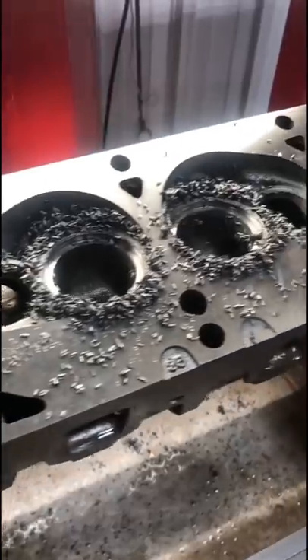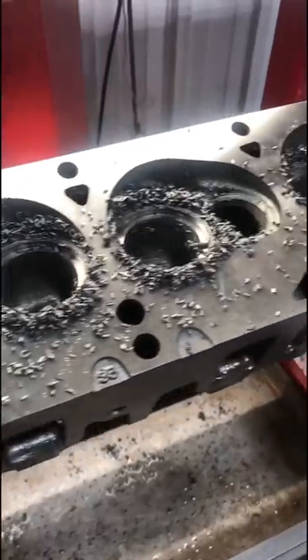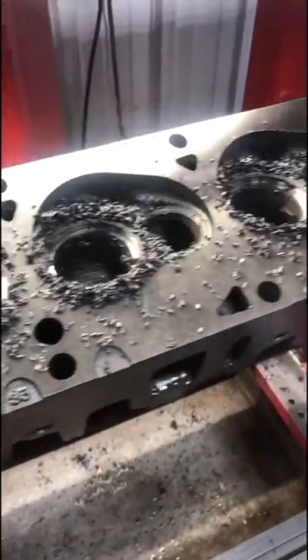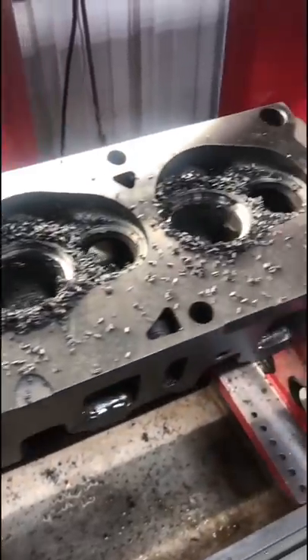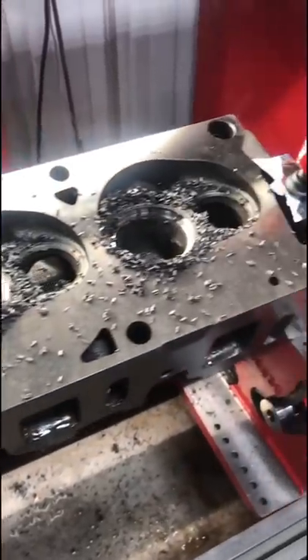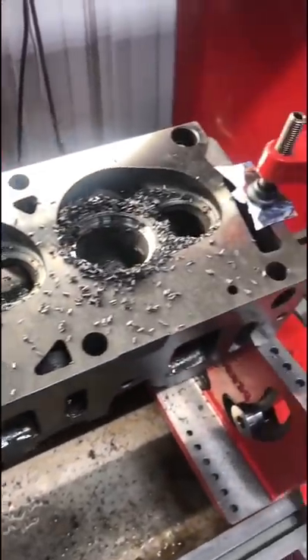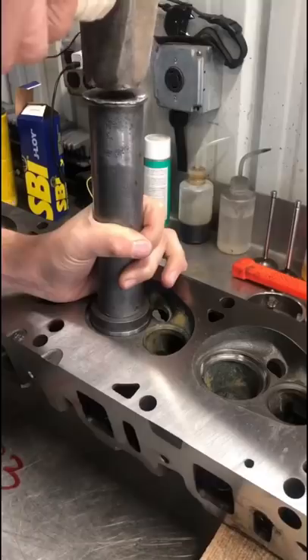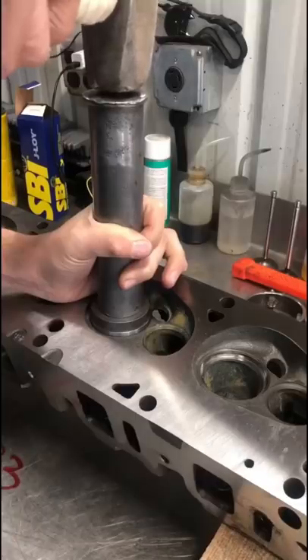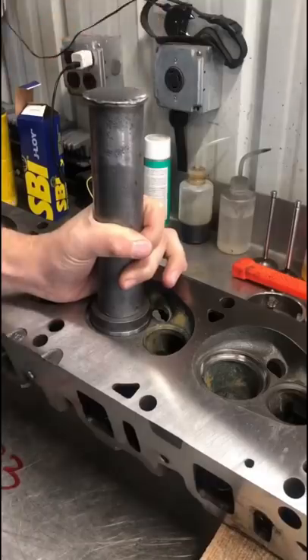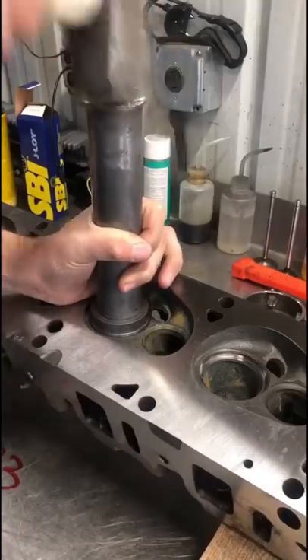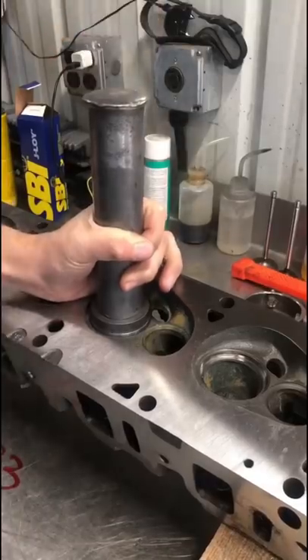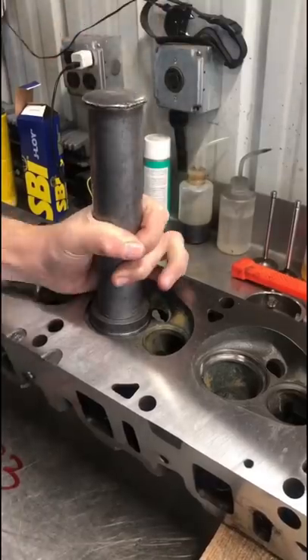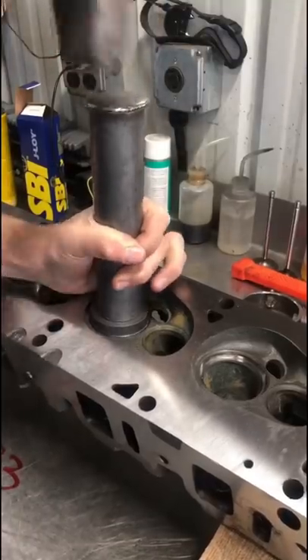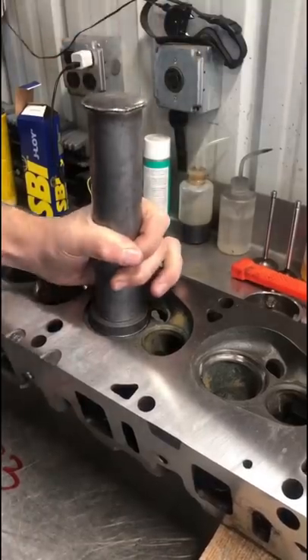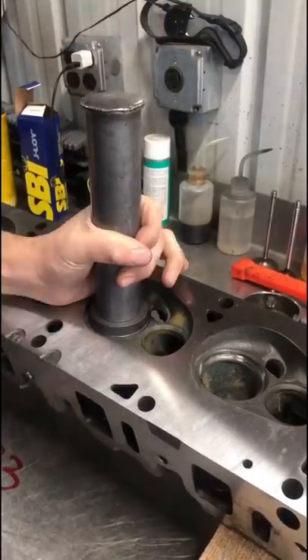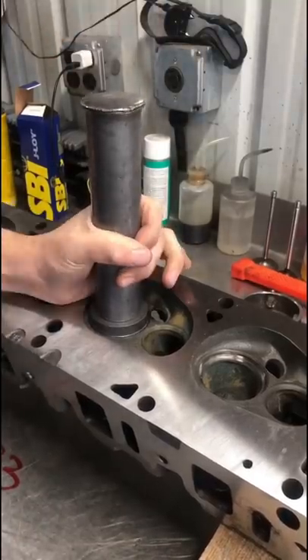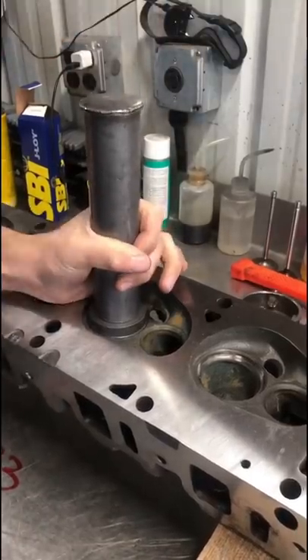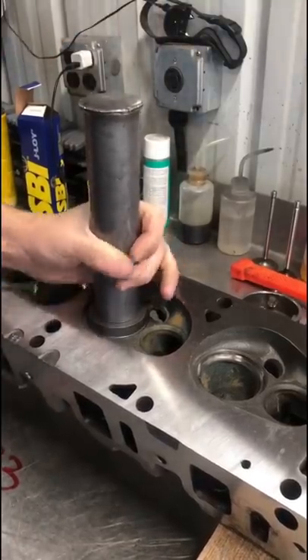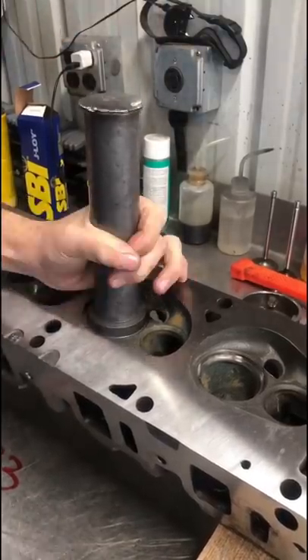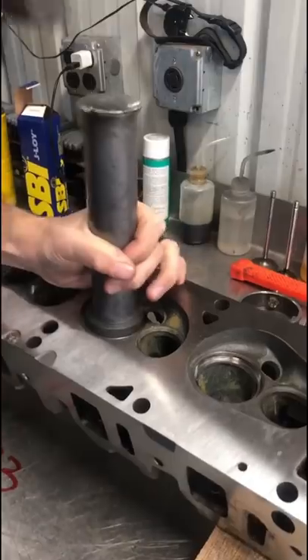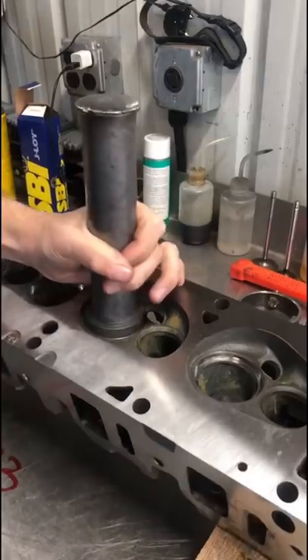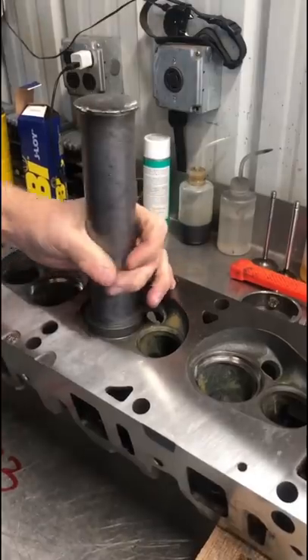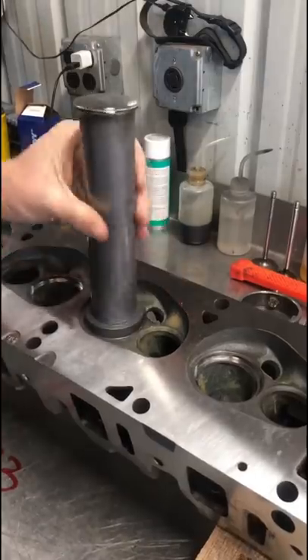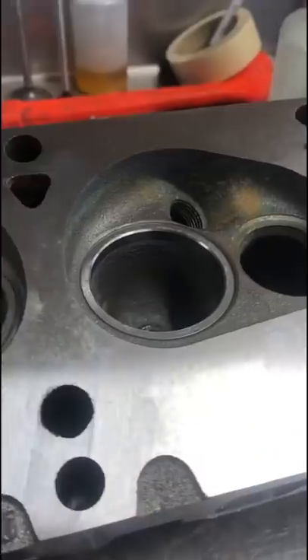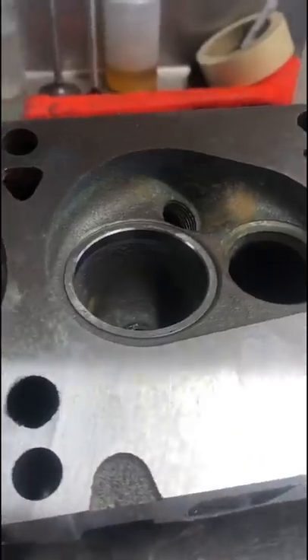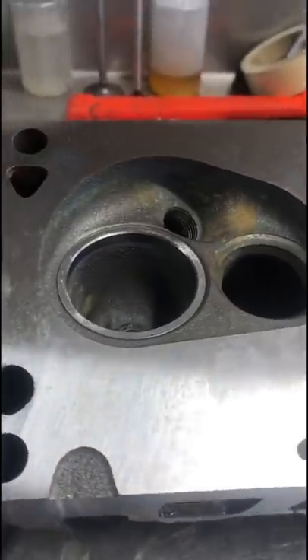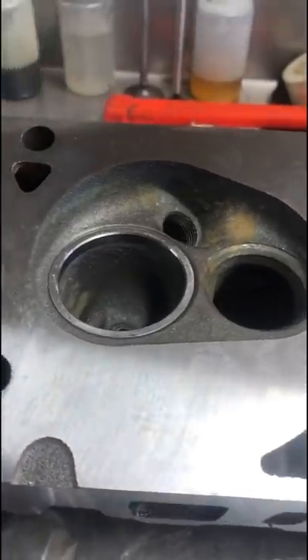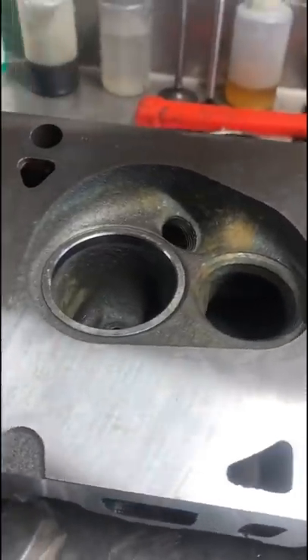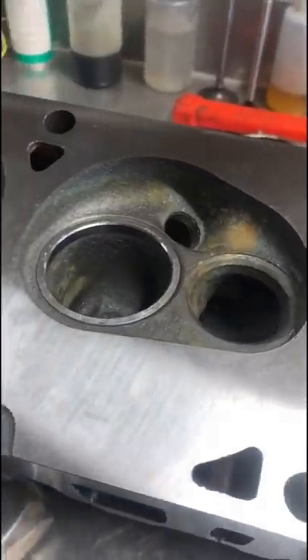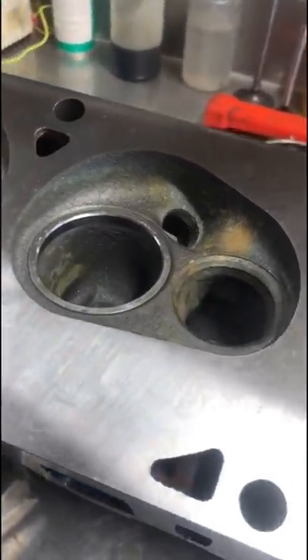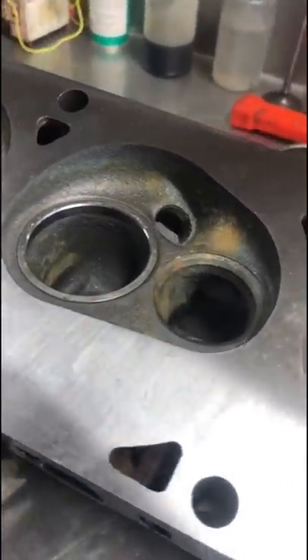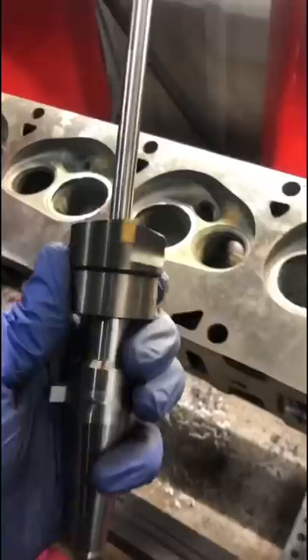With all the intake counterbores cut, we move off the machine and onto the bench so that we can drive in the valve seats. It just takes a few solid hits to overcome the interference fit and we can move on to the exhaust side.